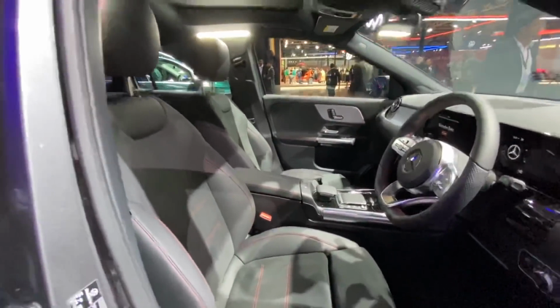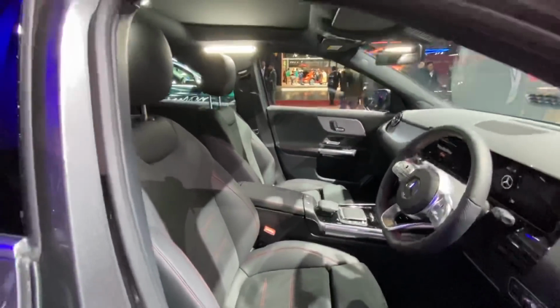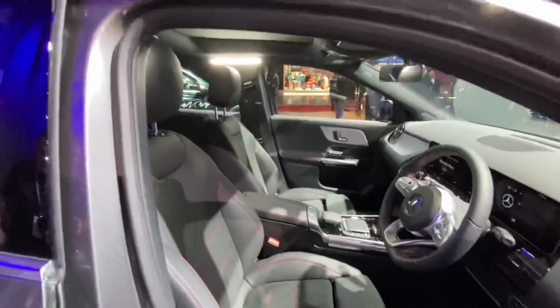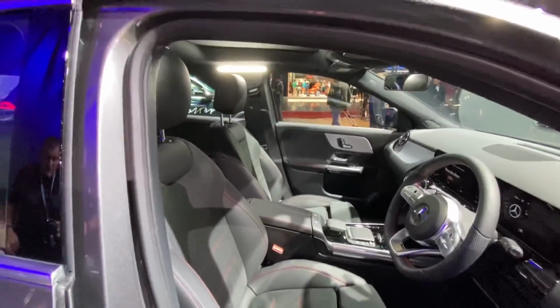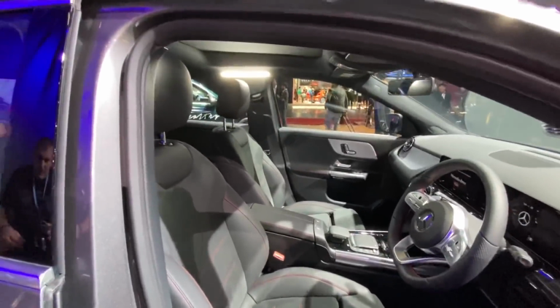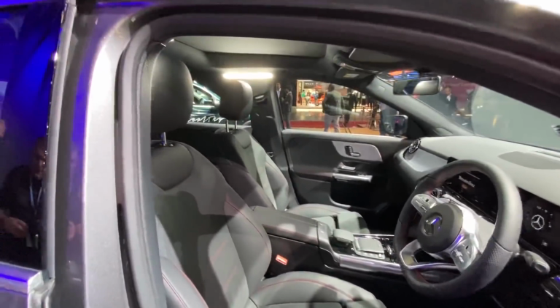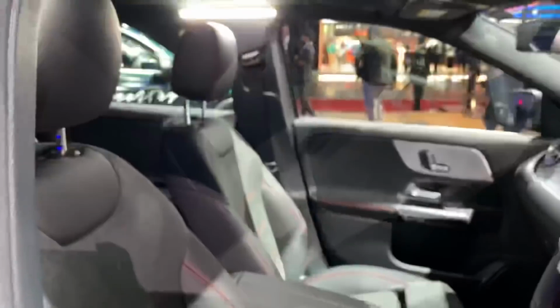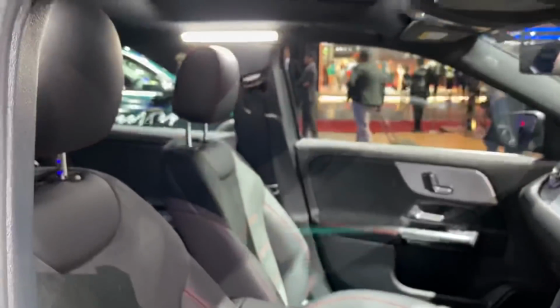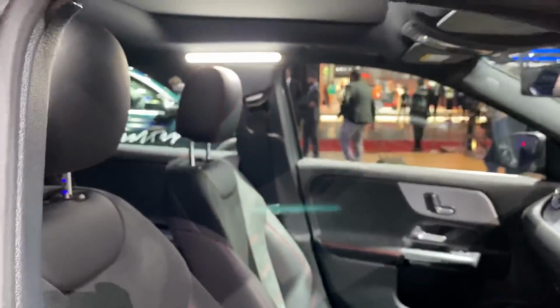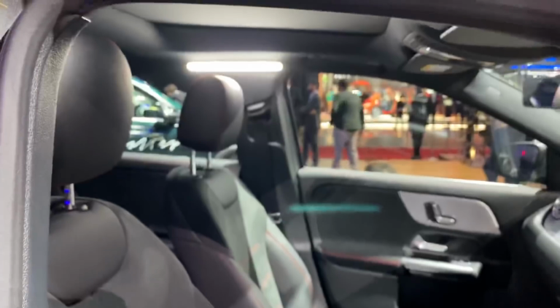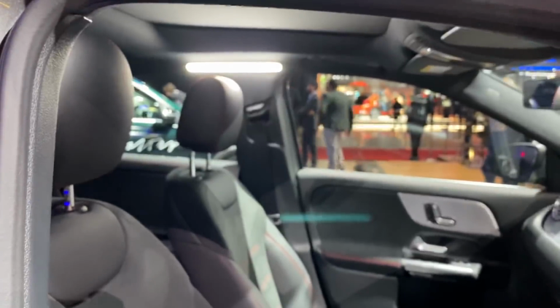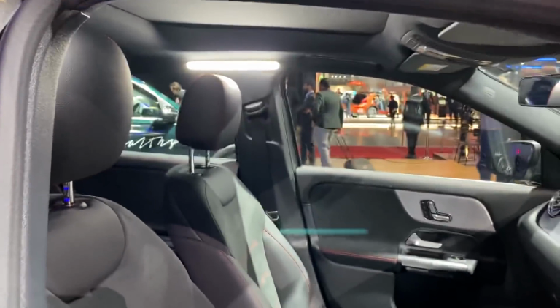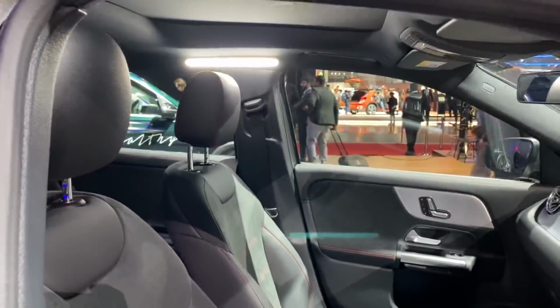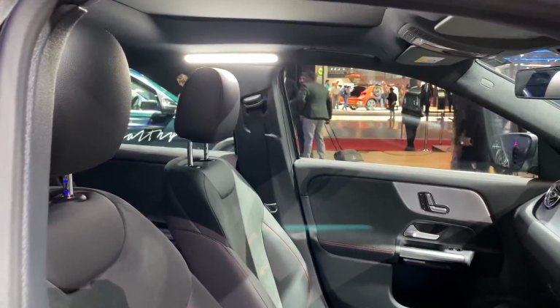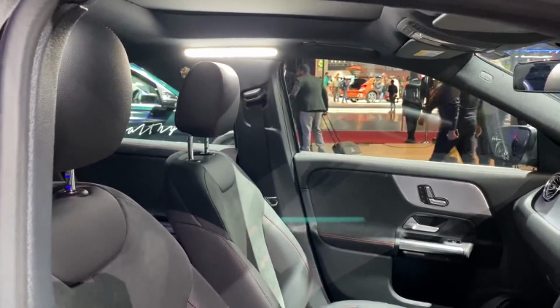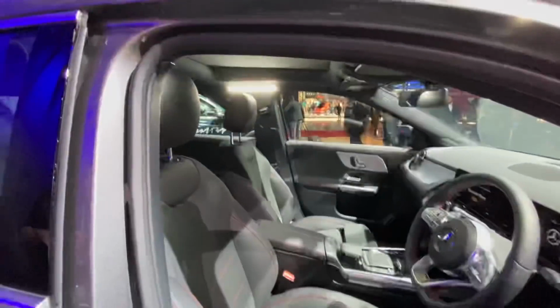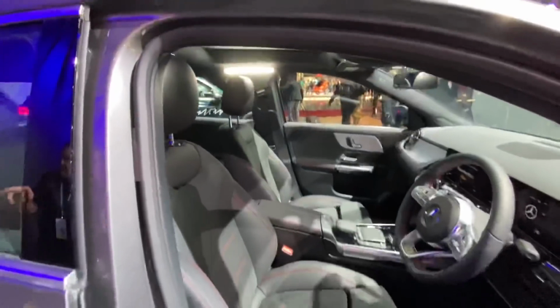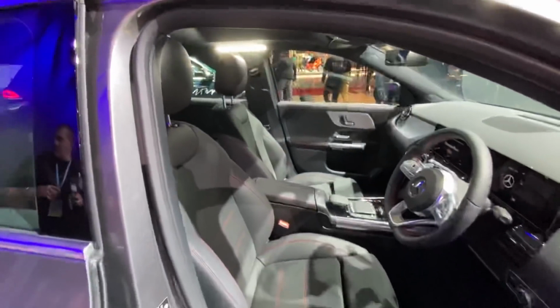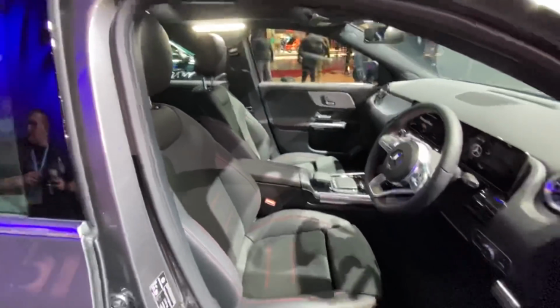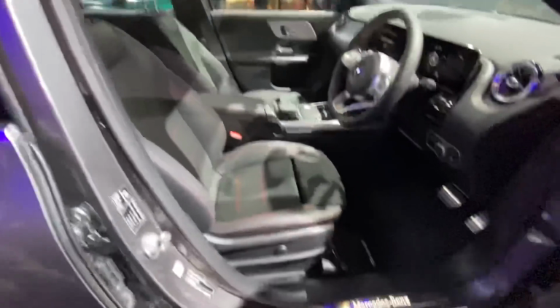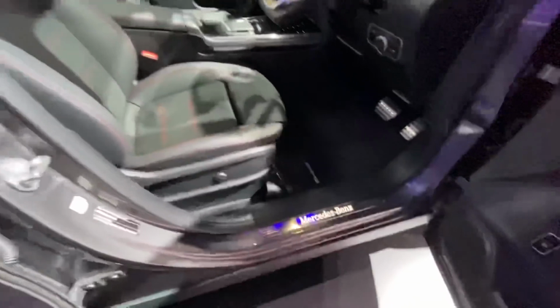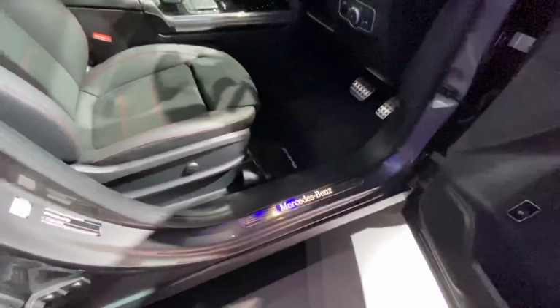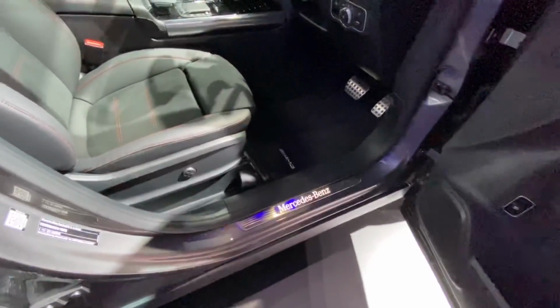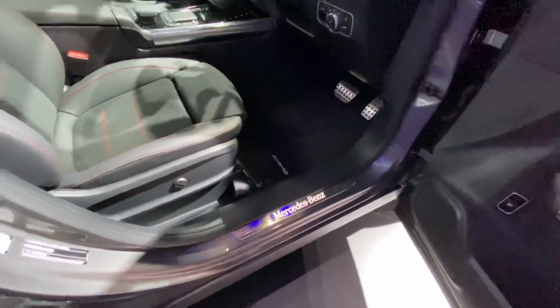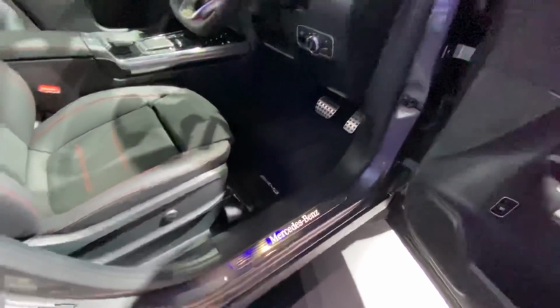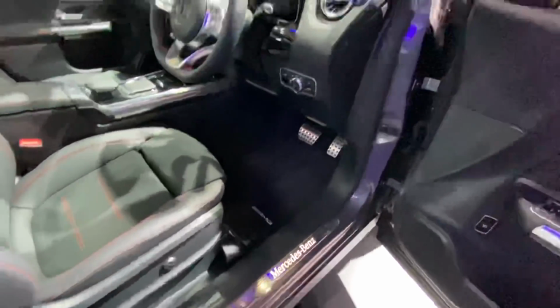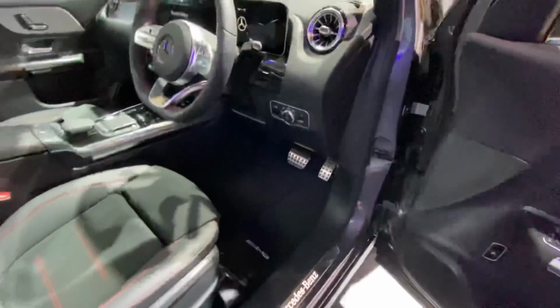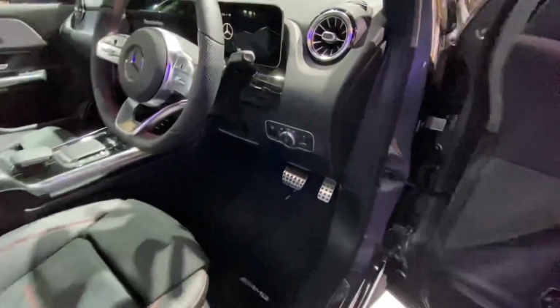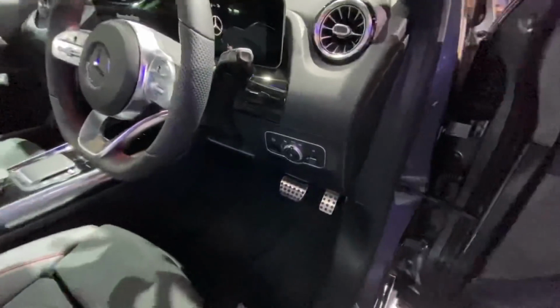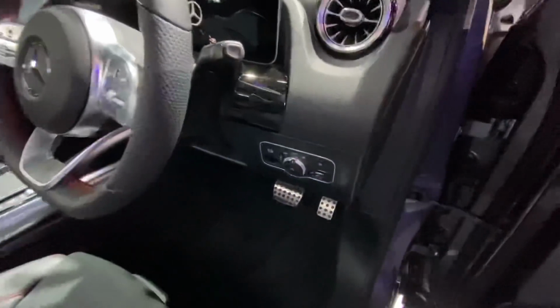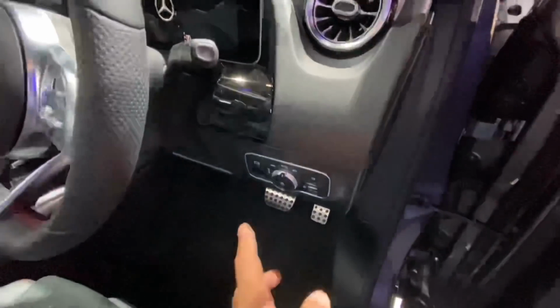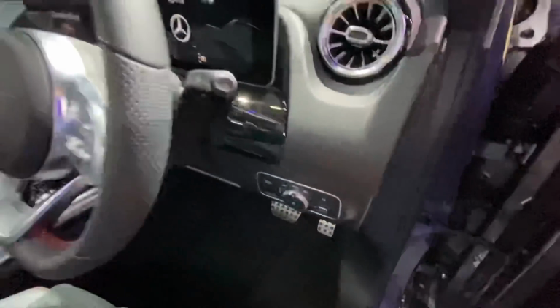That light bar is massive on the inside — look at that light bar! That's something I've never seen in a car before. So bright! Mercedes-Benz is written right there, and these are the controls for the headlights.